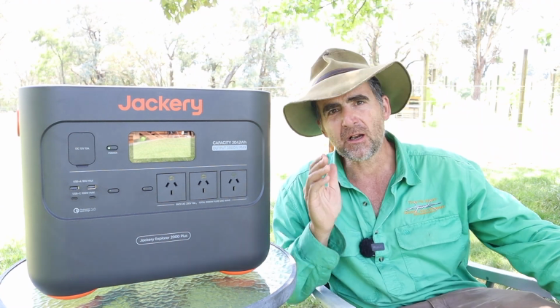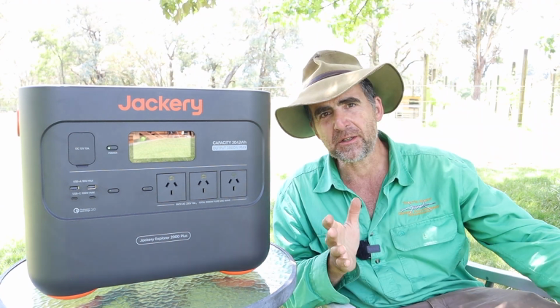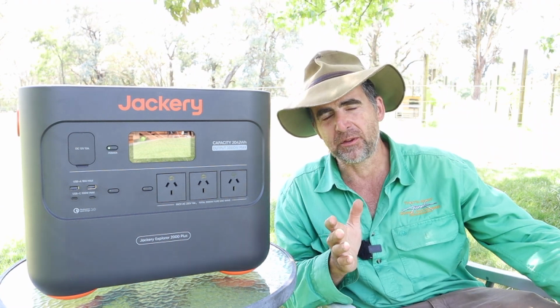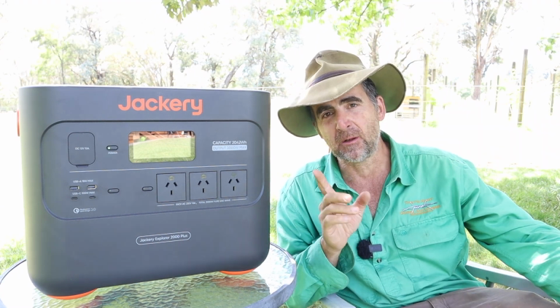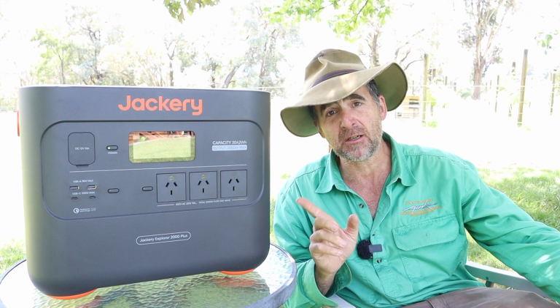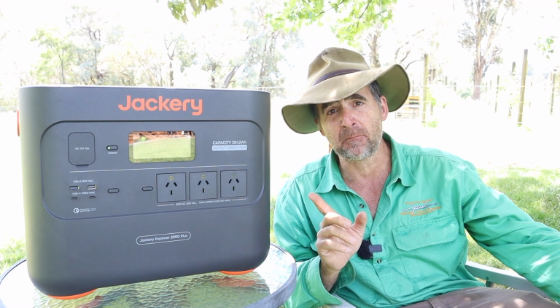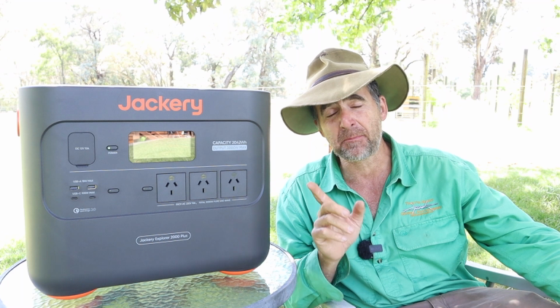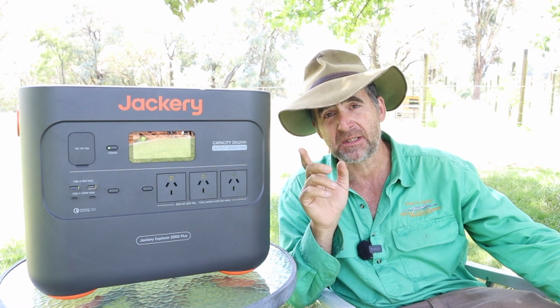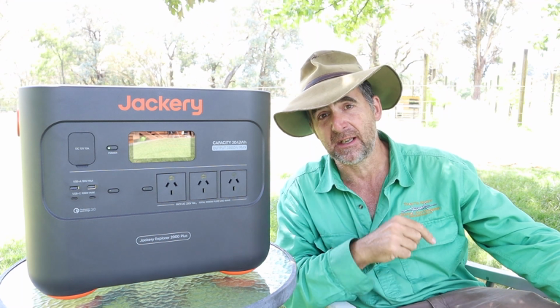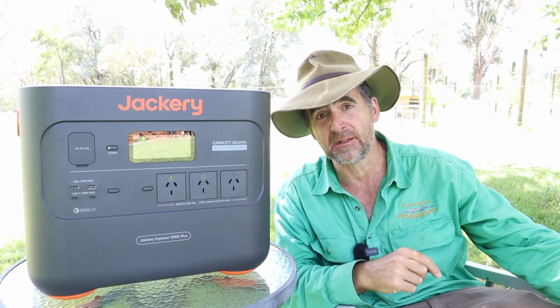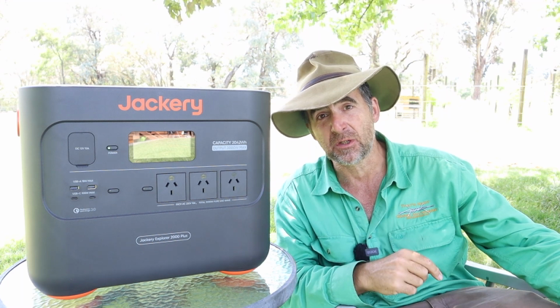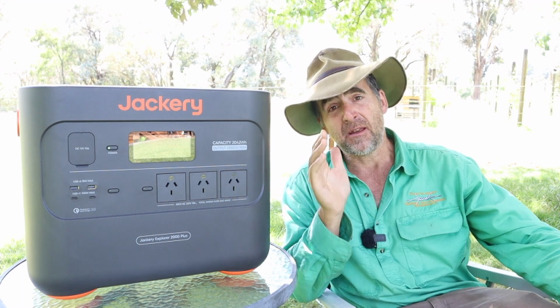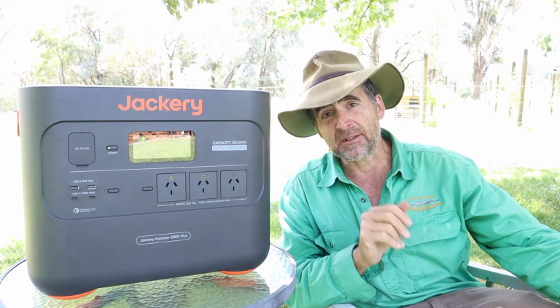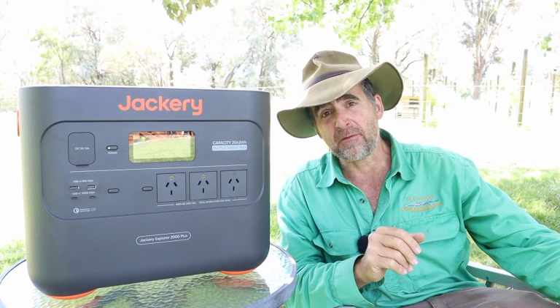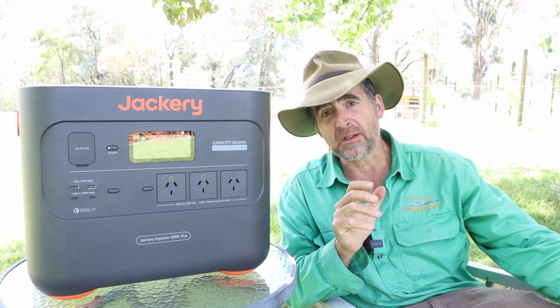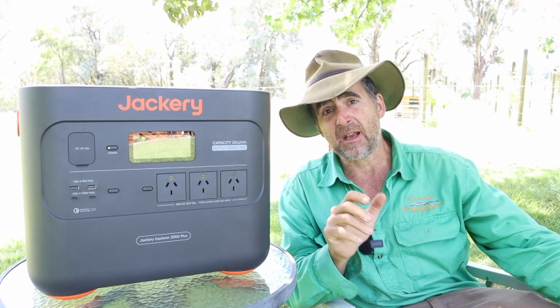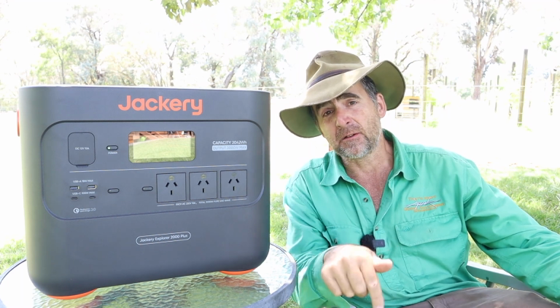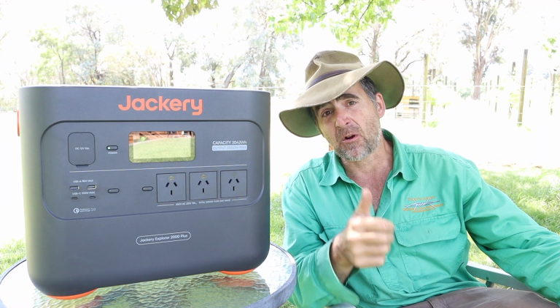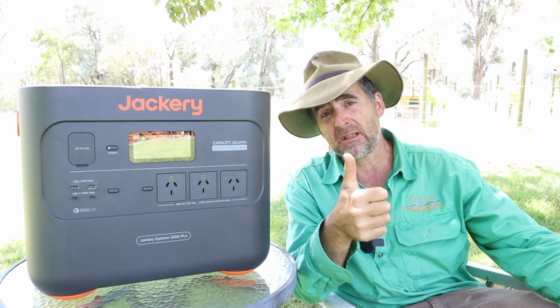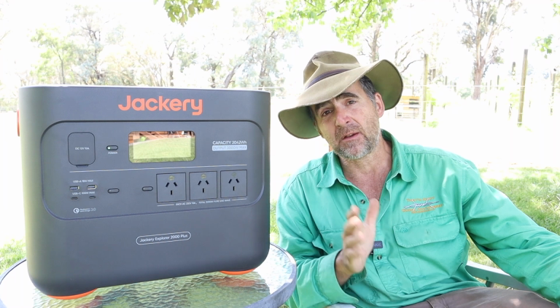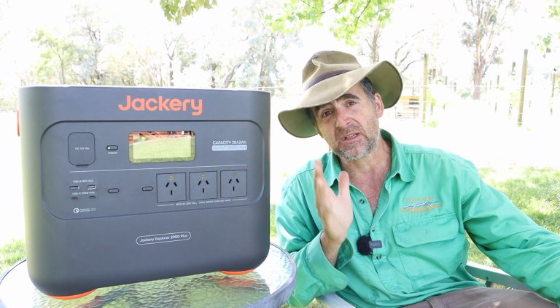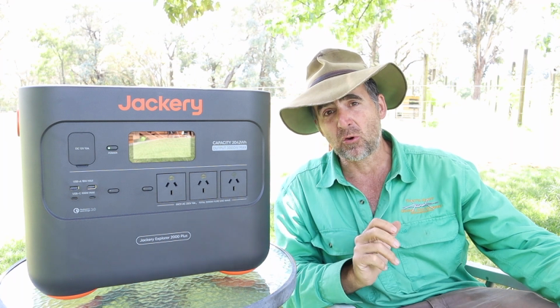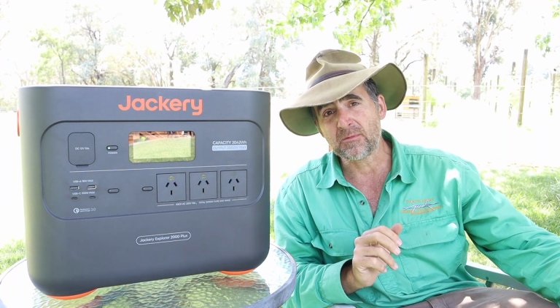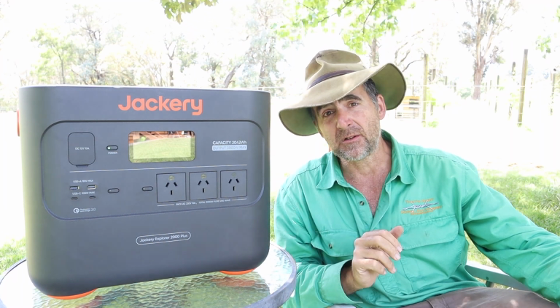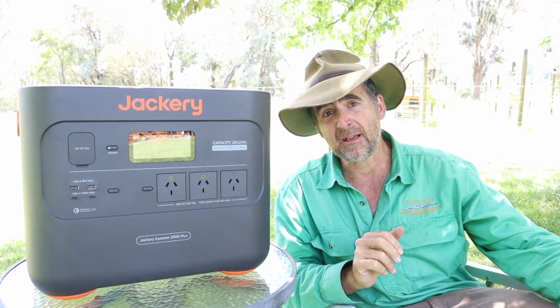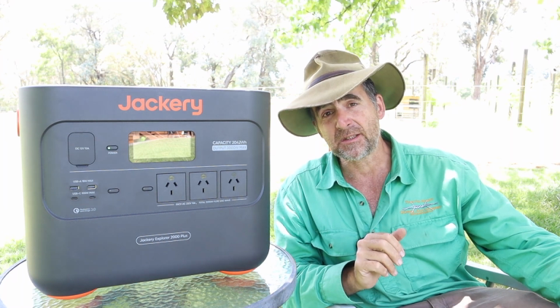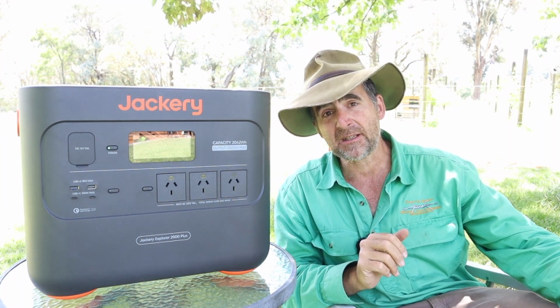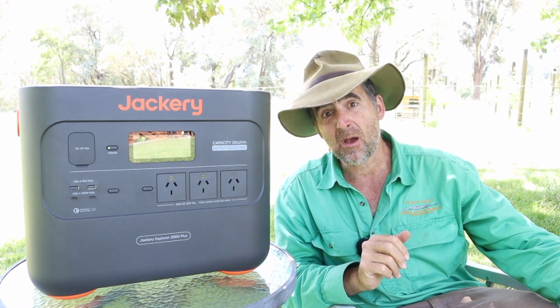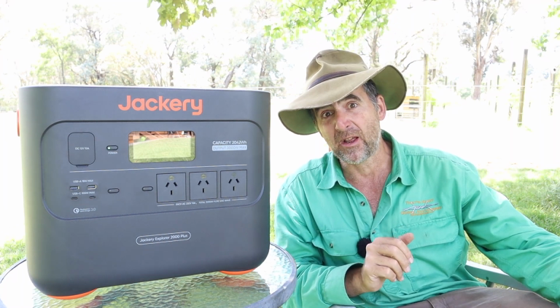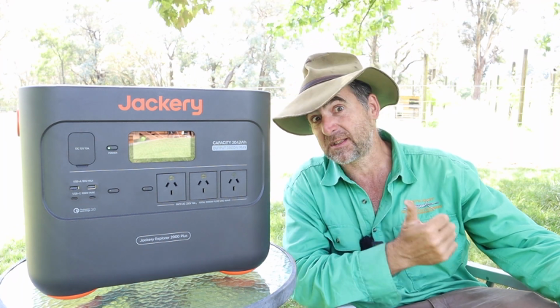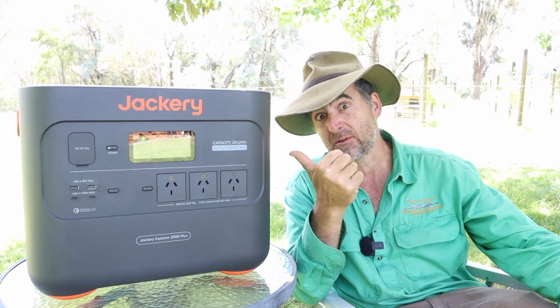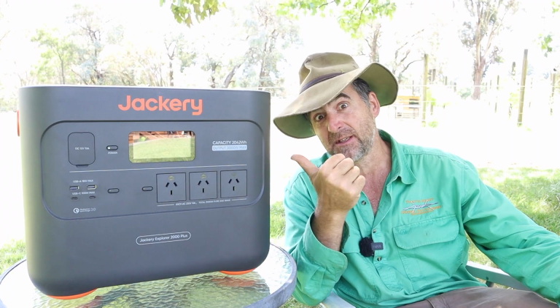If you want to support the channel and you're interested in one of these batteries, there's a link in the description. If you like this kind of video, don't forget to hit the subscribe button and give it a thumbs up. There's plenty more on timthompson.ag — I'll see you next time, hopefully with something as good as this.